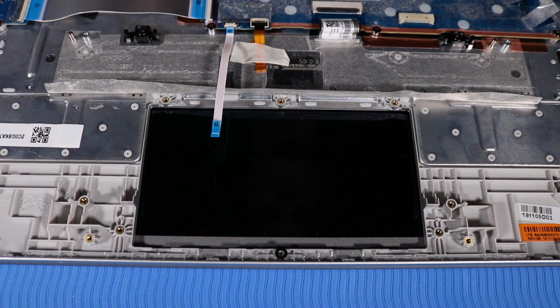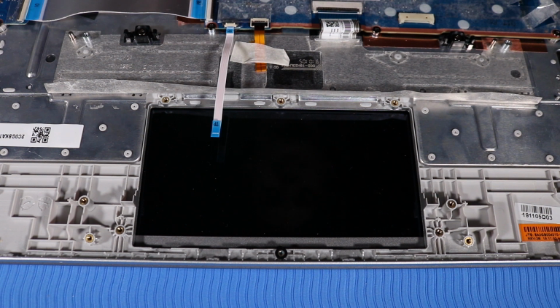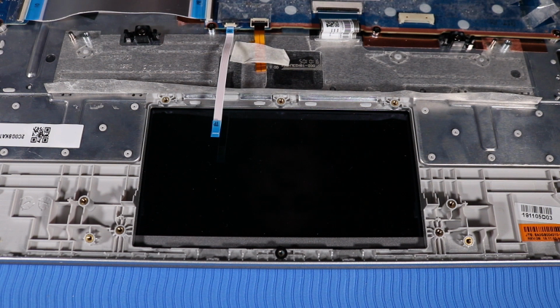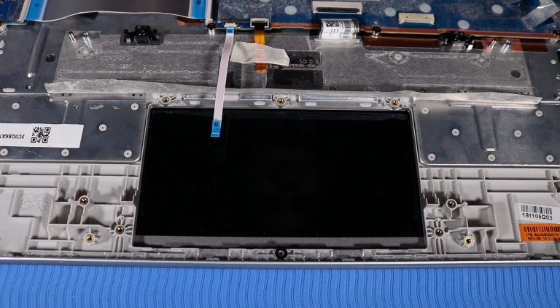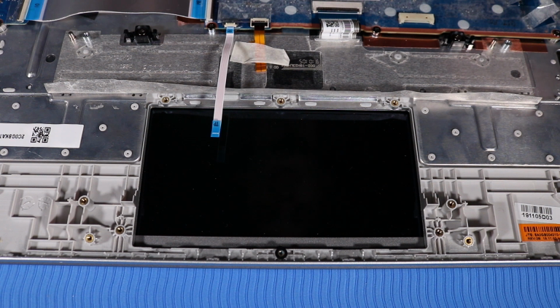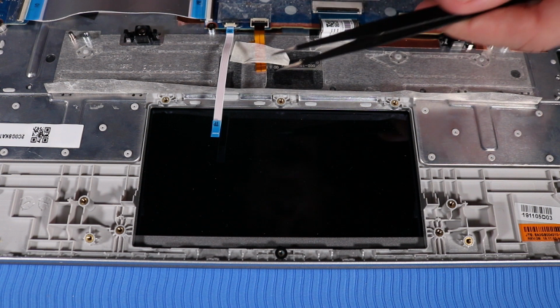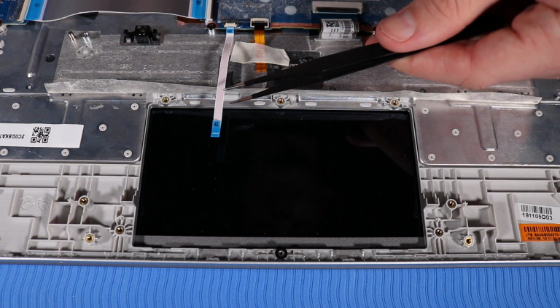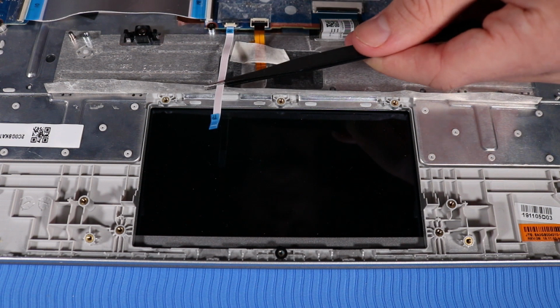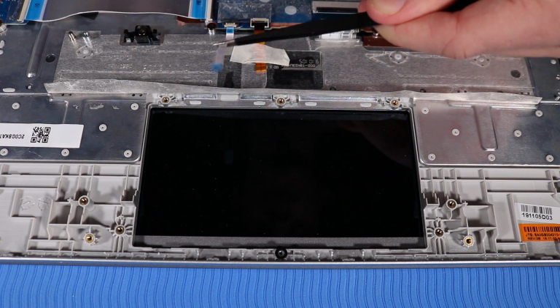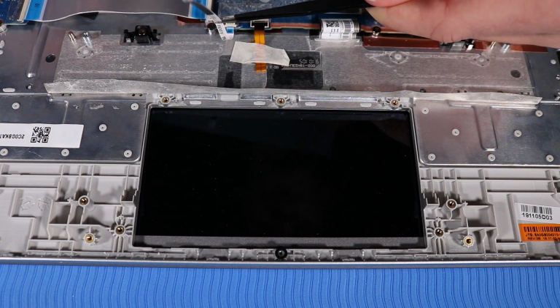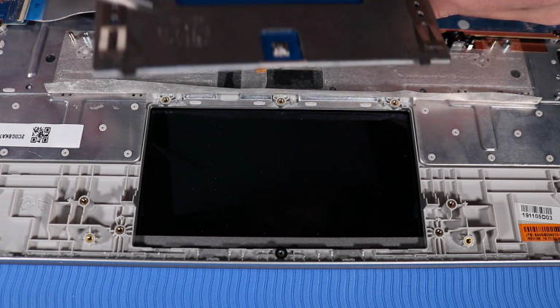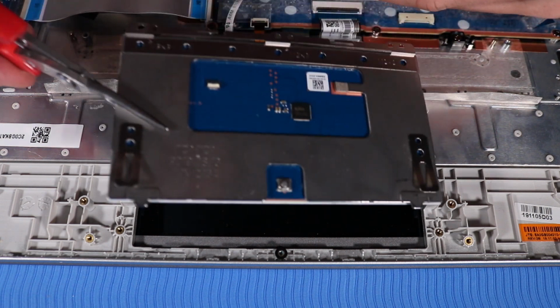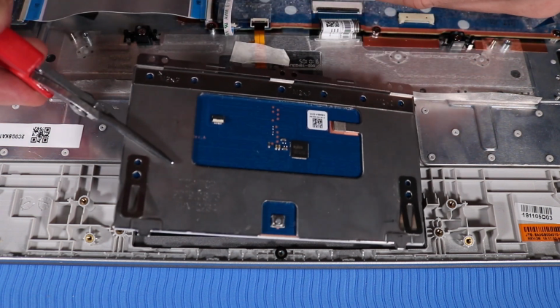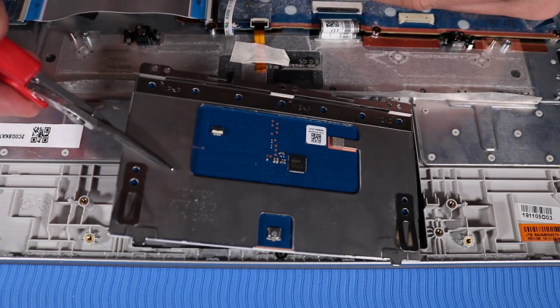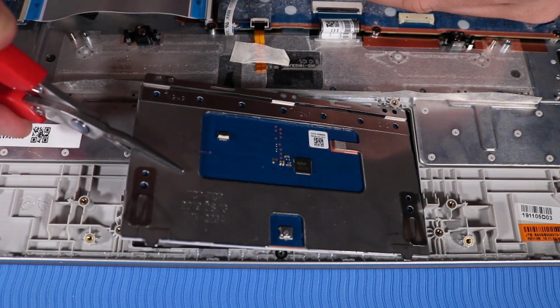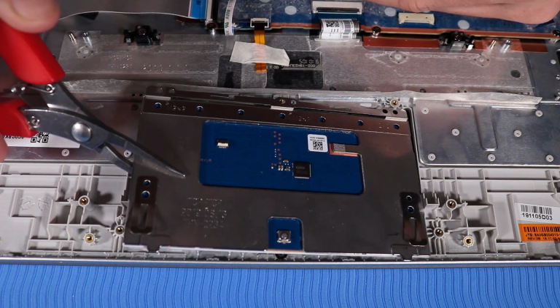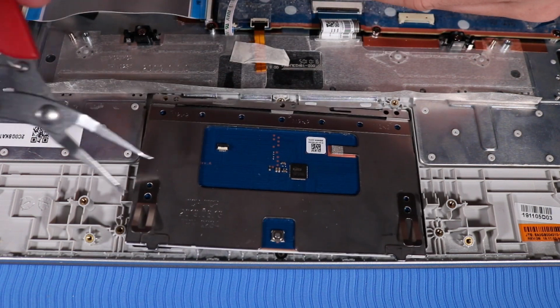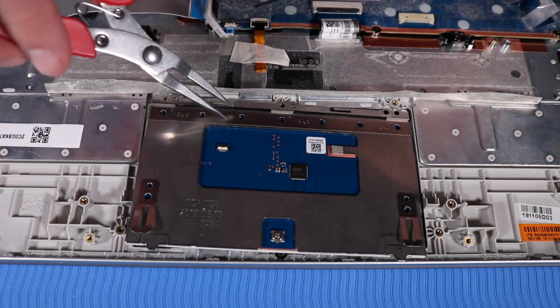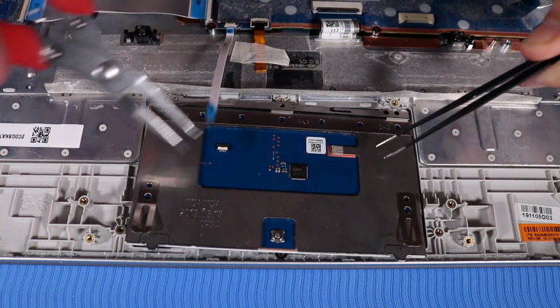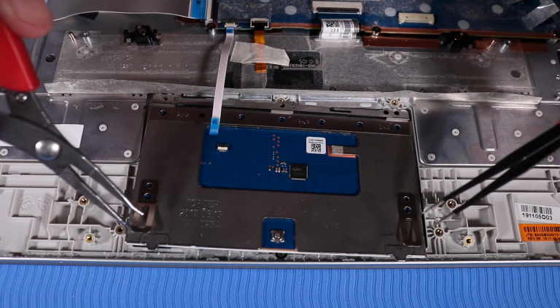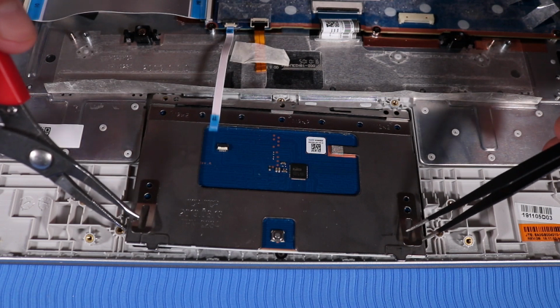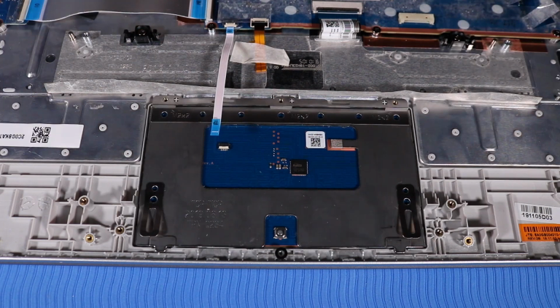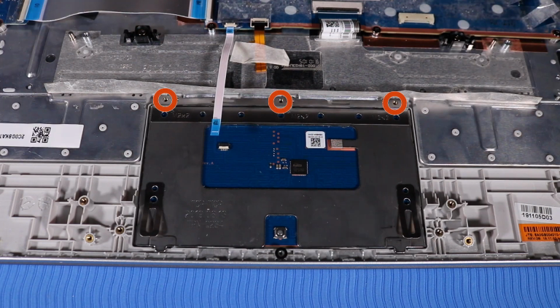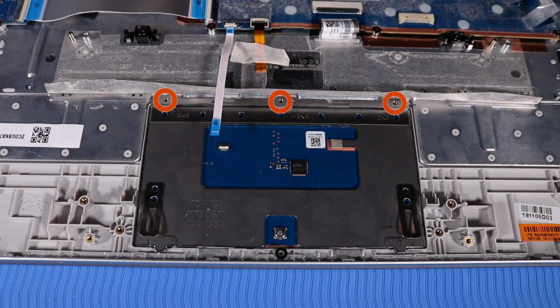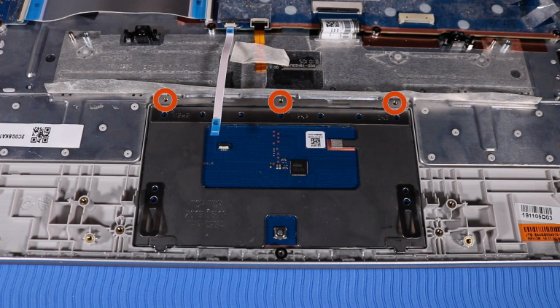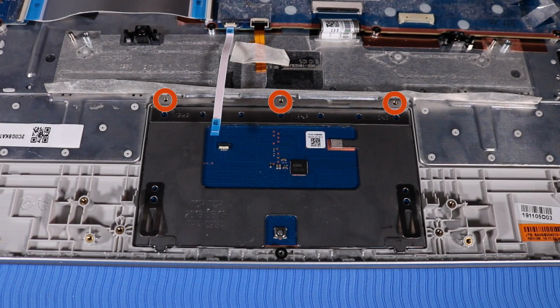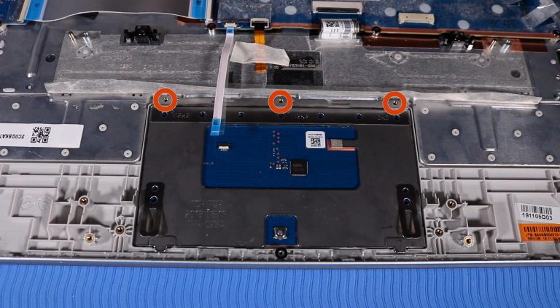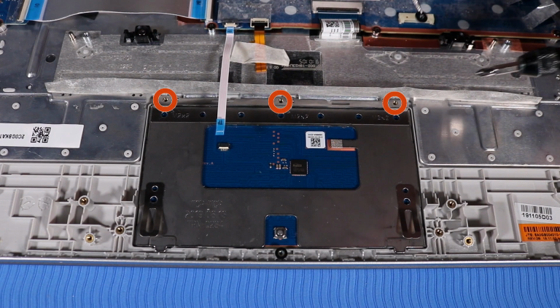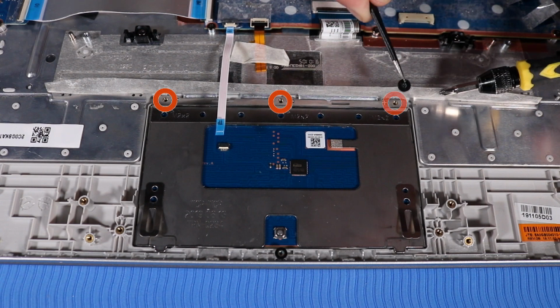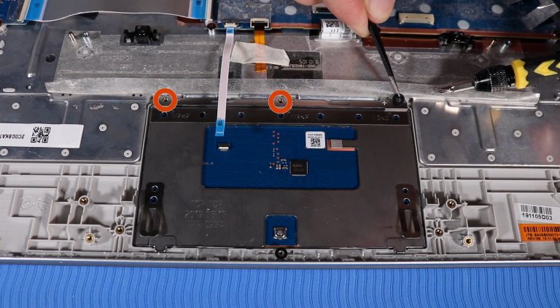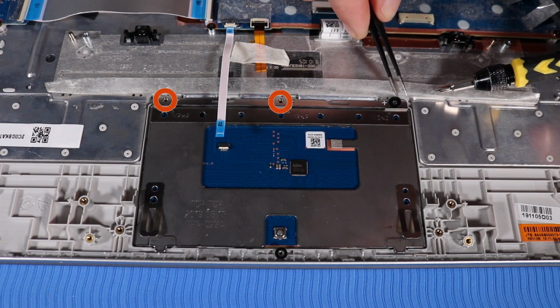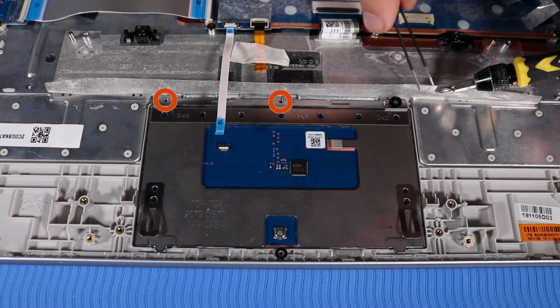Replacement. Move the touchpad cable out of the way and place the touchpad into position on the top cover. Replace the three P1 Phillips-head screws that secure the touchpad to the top cover.